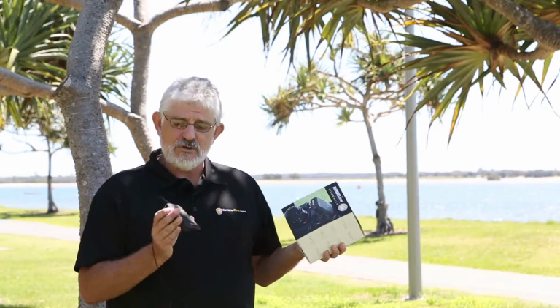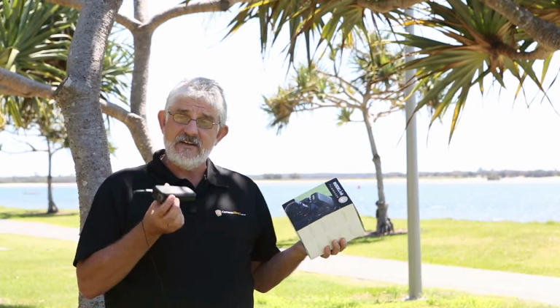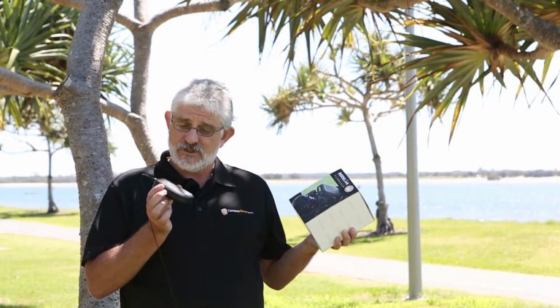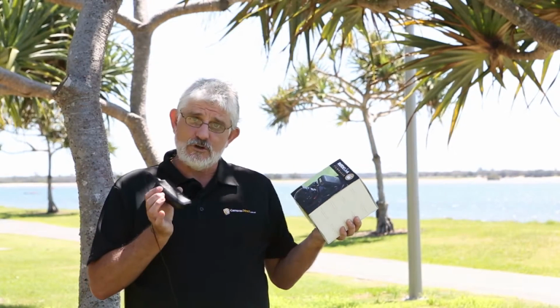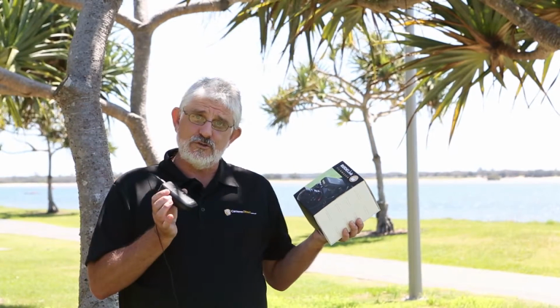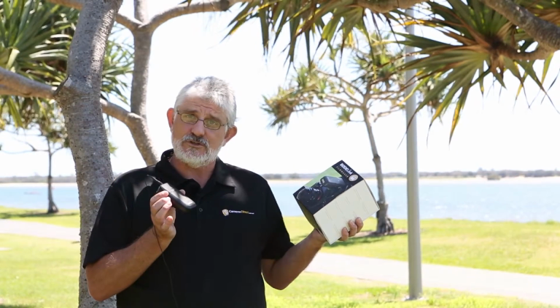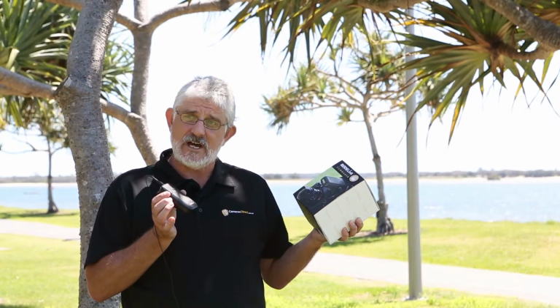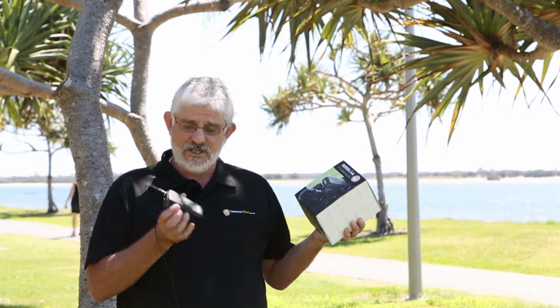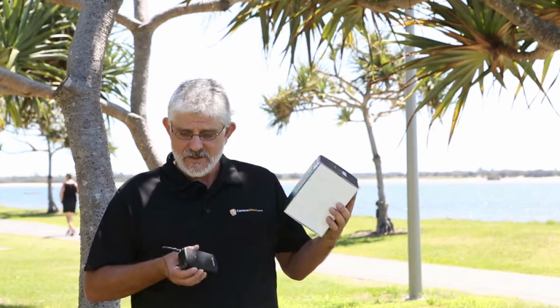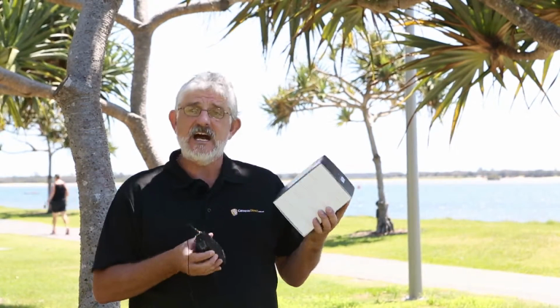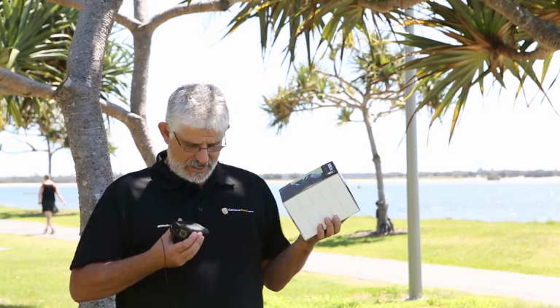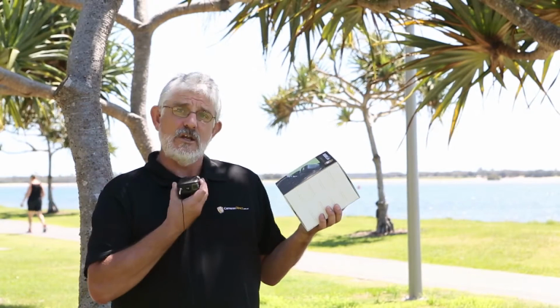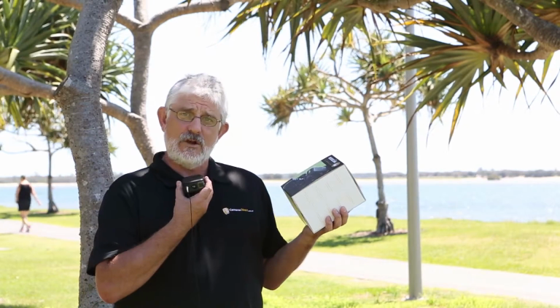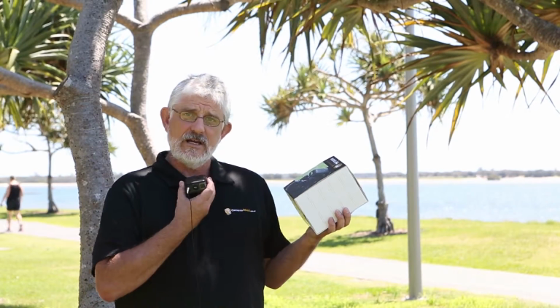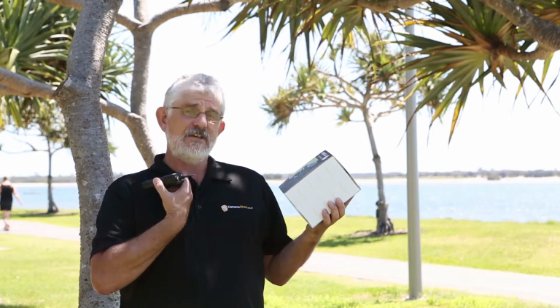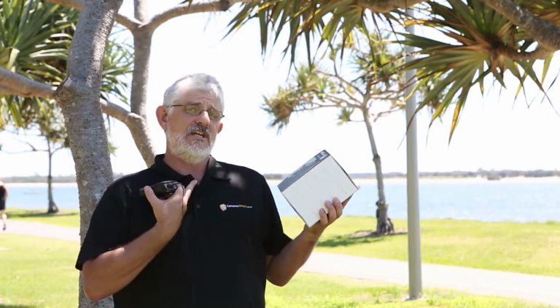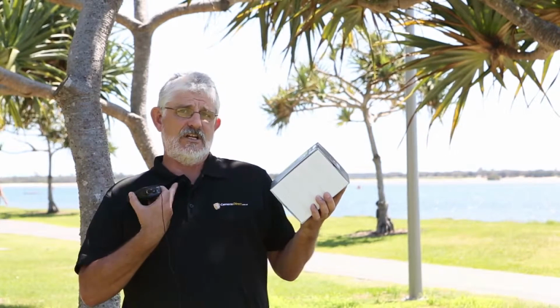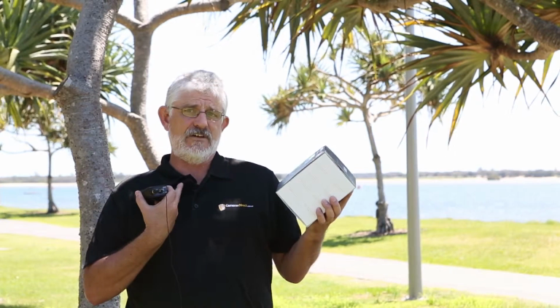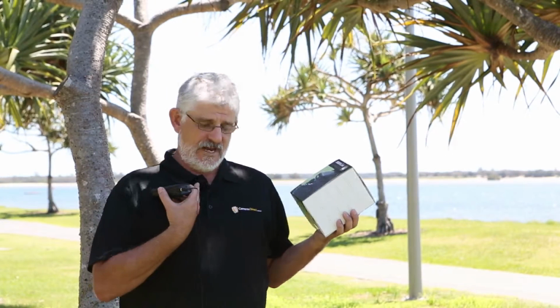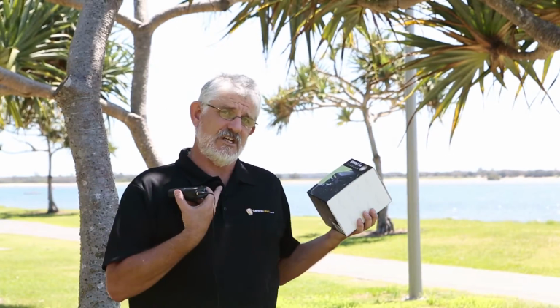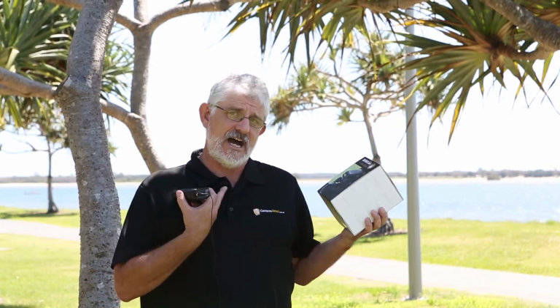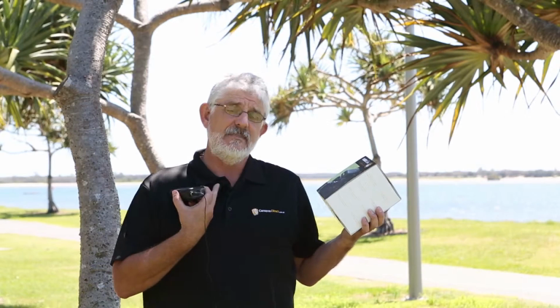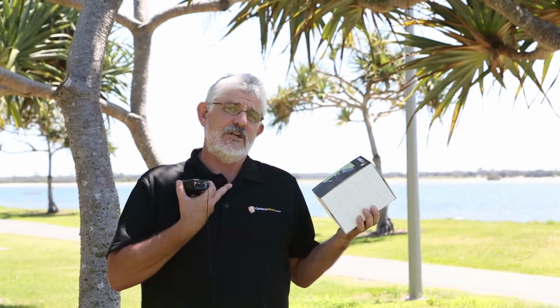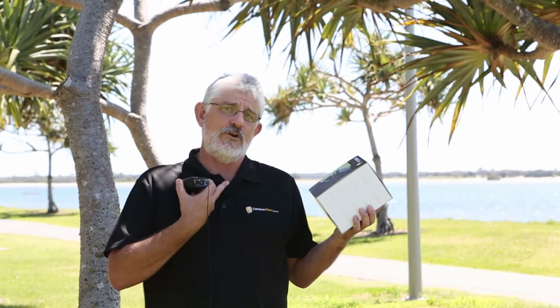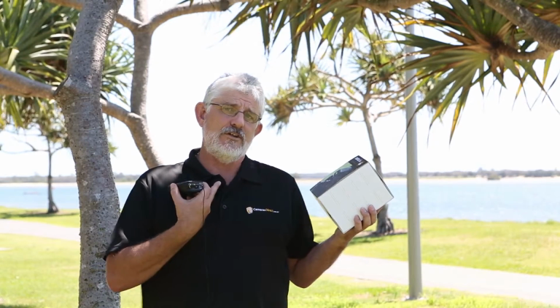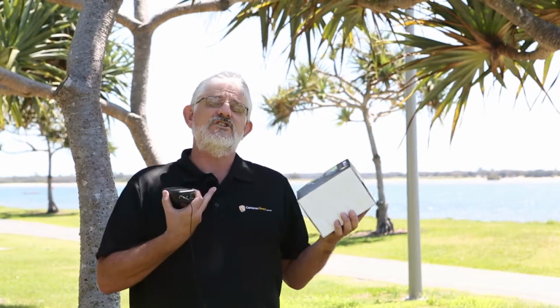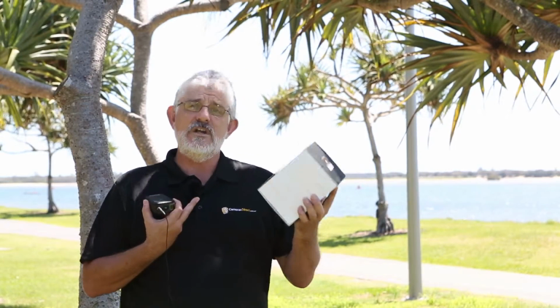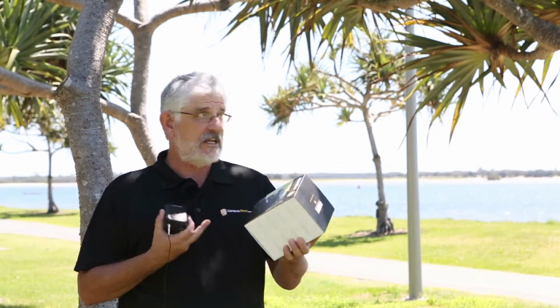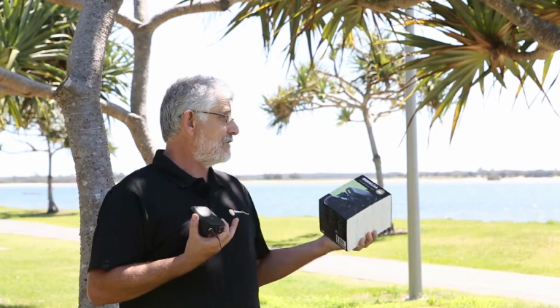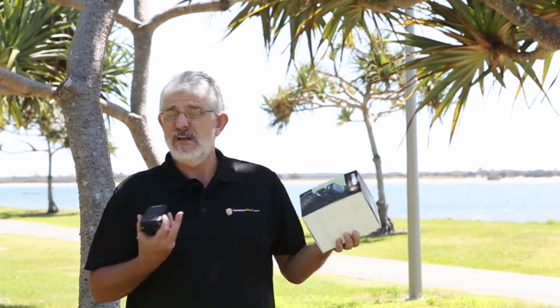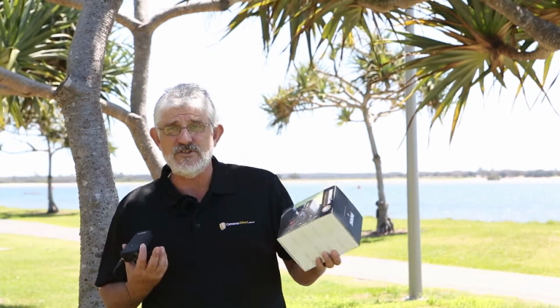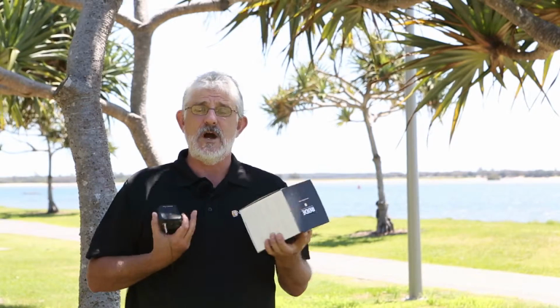You then have this which clips onto the person that is doing the interview. It comes with a little lapel mic and as you can see here, there's a little fluffy on it — a windsock — and it's quite breezy here at the moment.